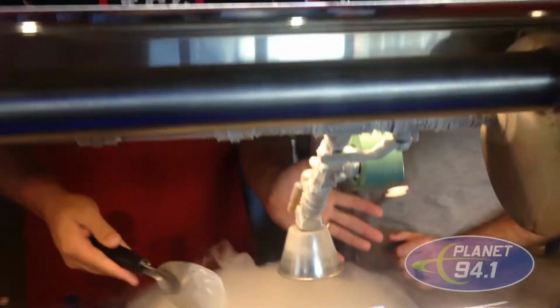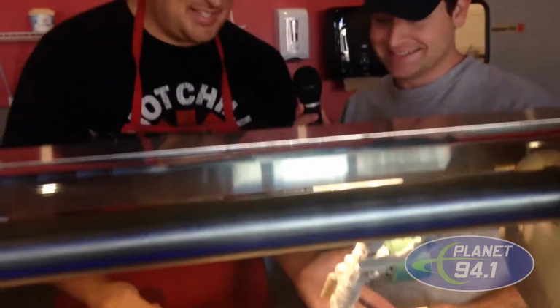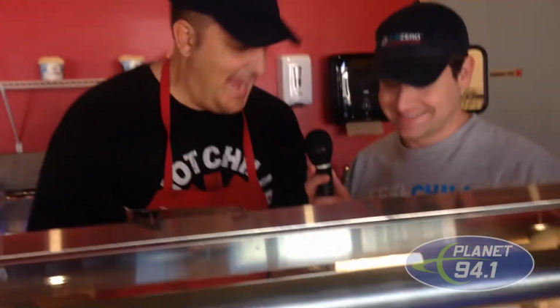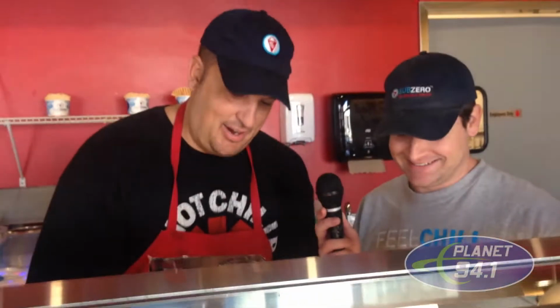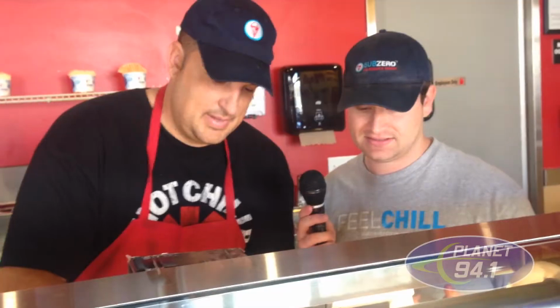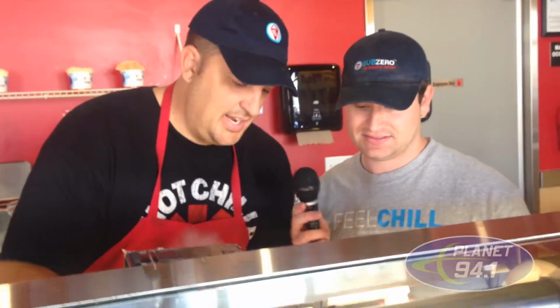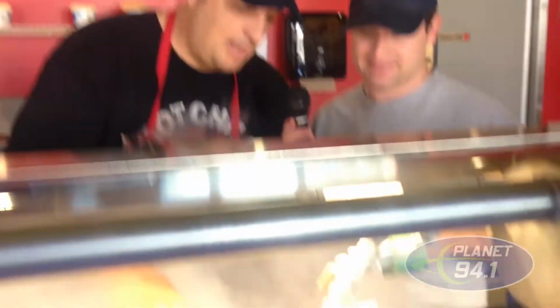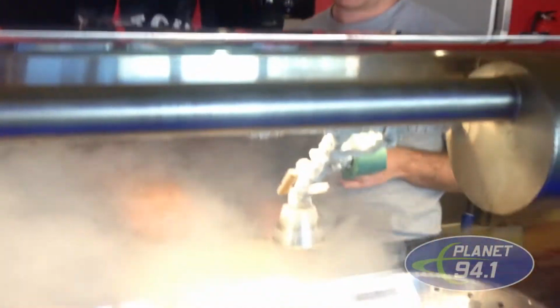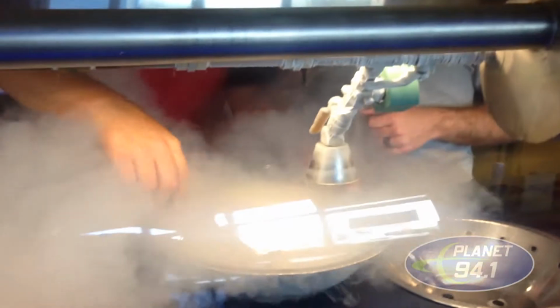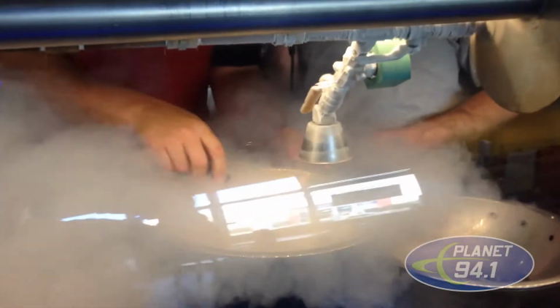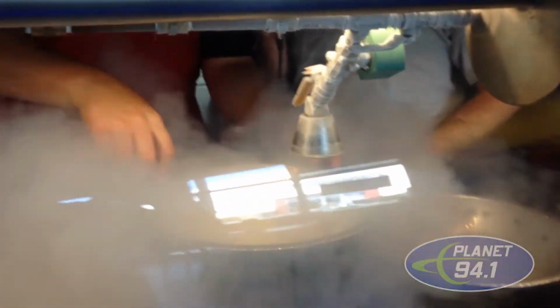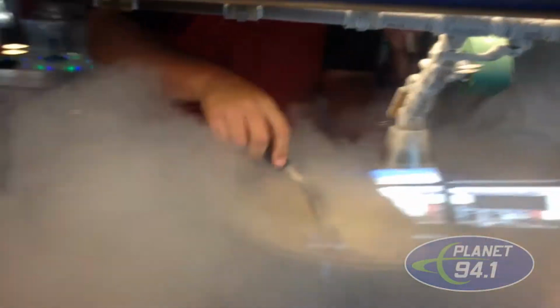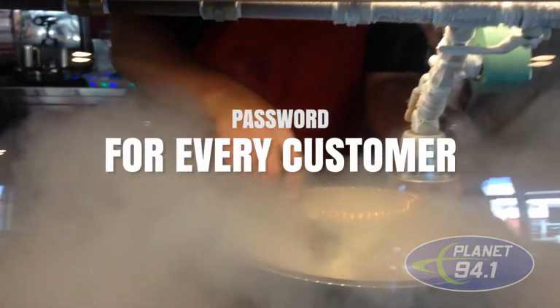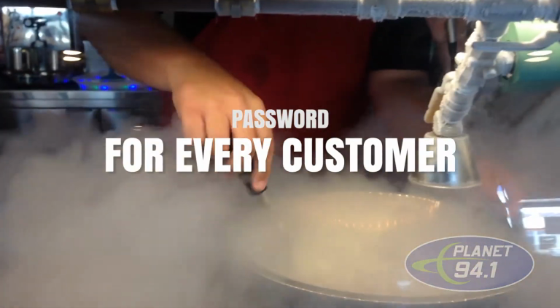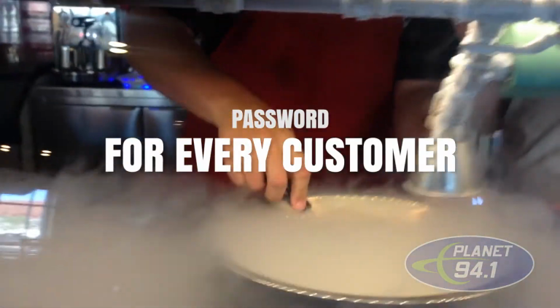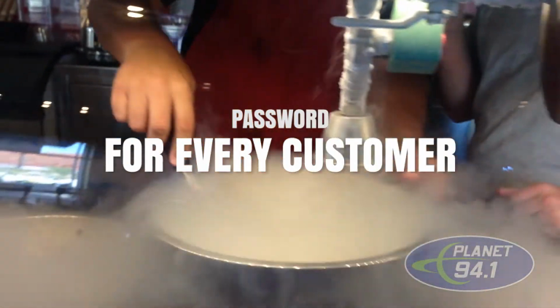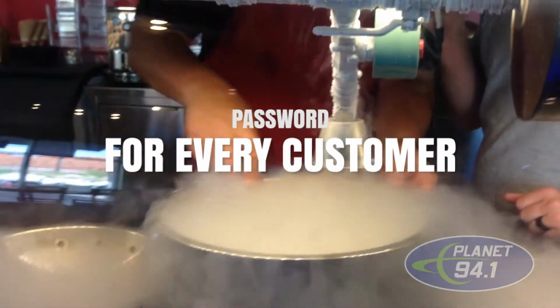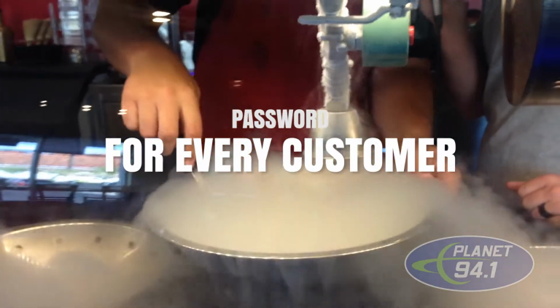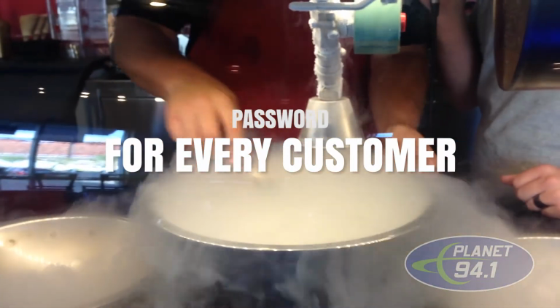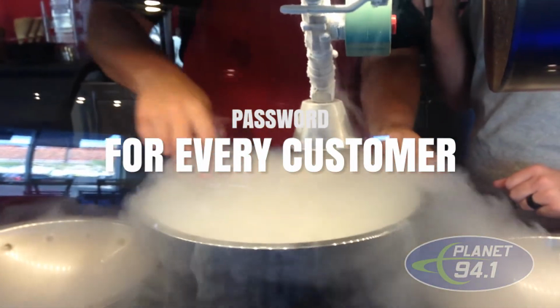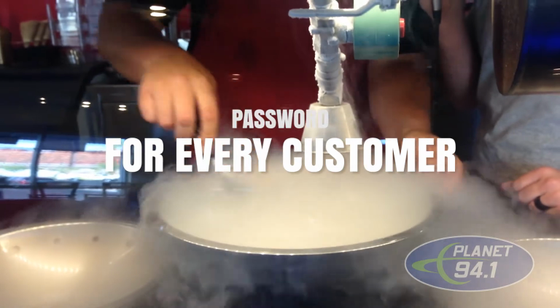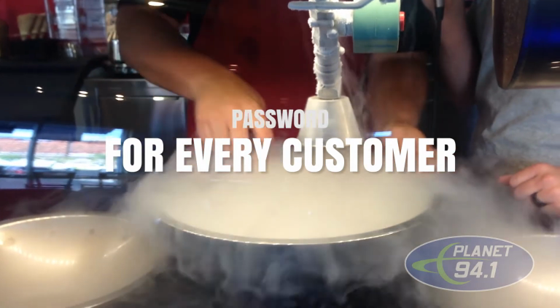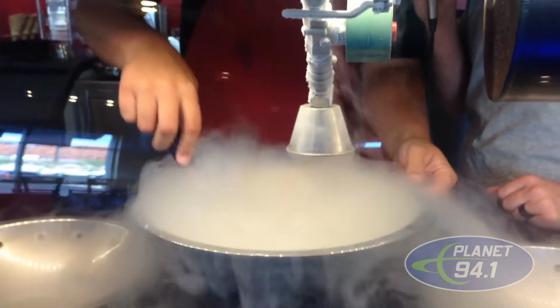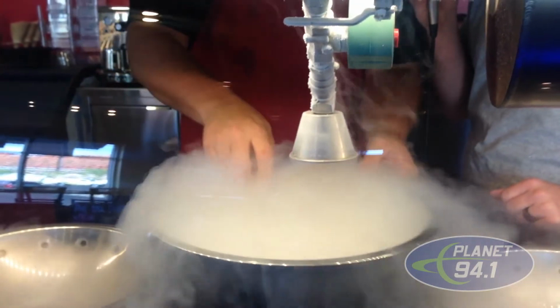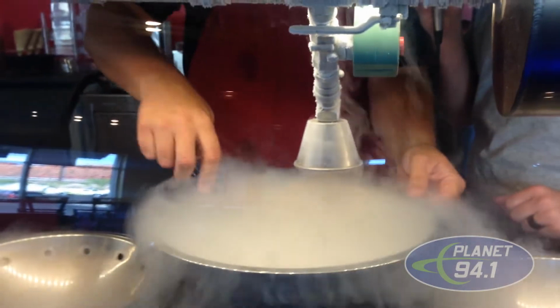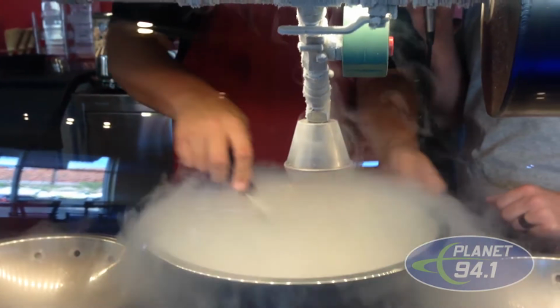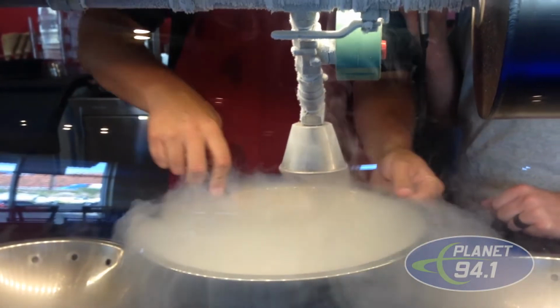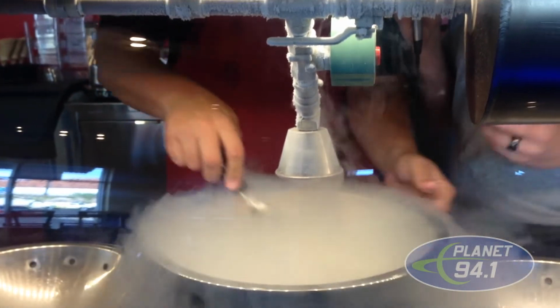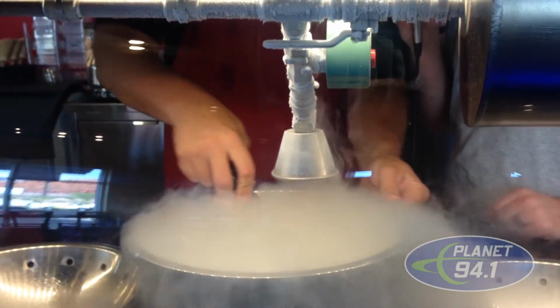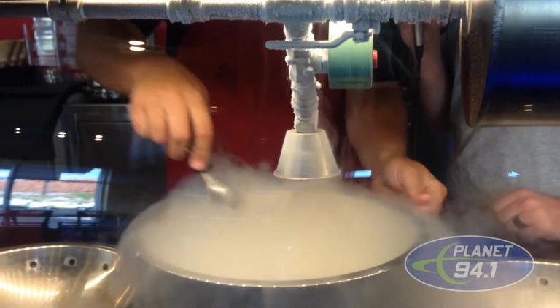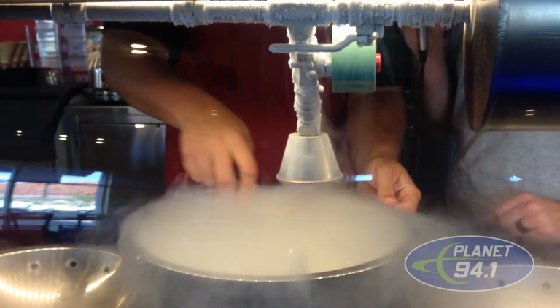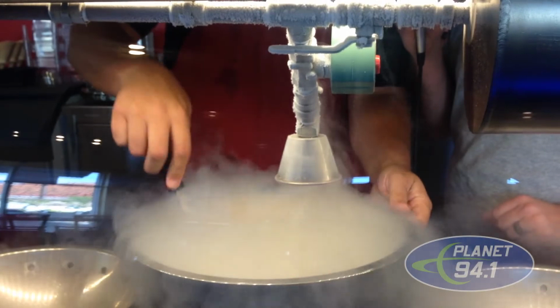Holy cow, why am I sticking my hand in here? And what I'm doing right now is something that you guys do for every customer when they come in, no matter what they order, right? Yep, whether it be a sensation or a smoothie or any other product that we have out here.